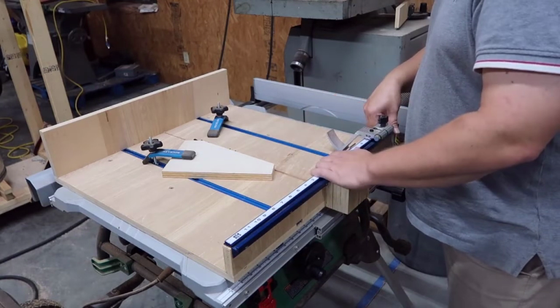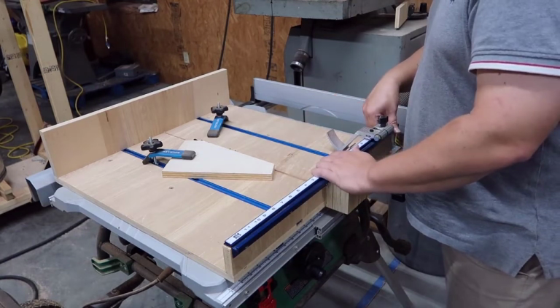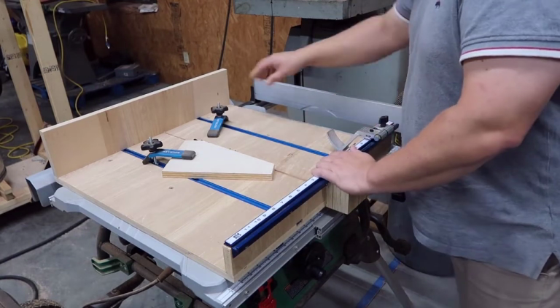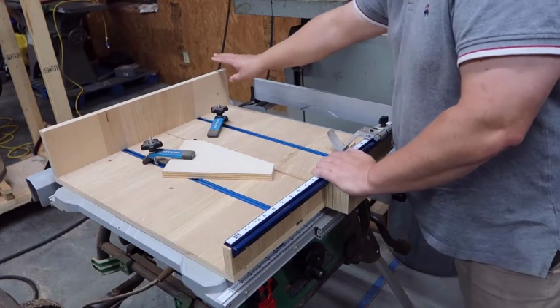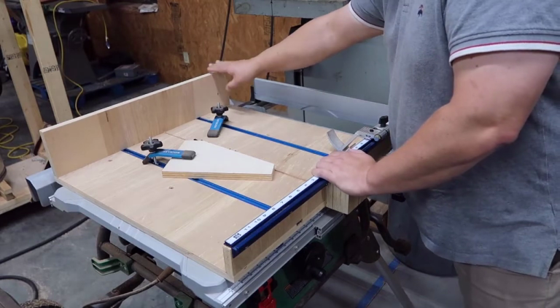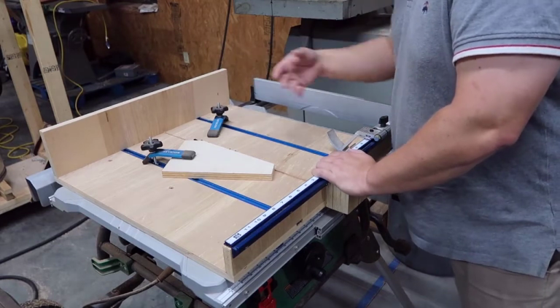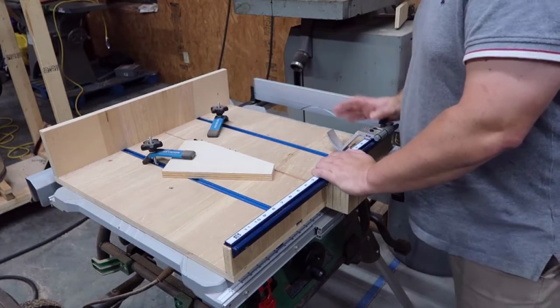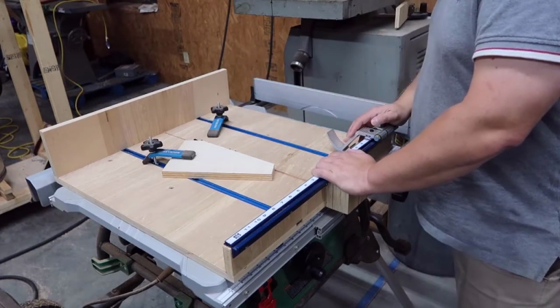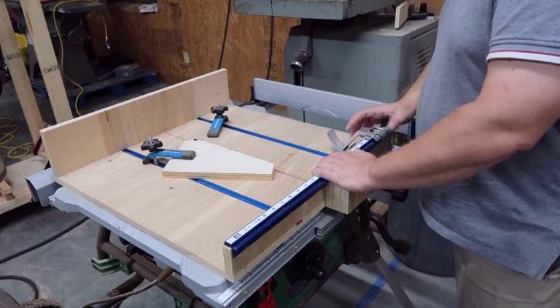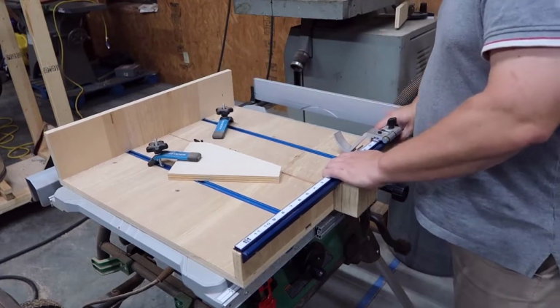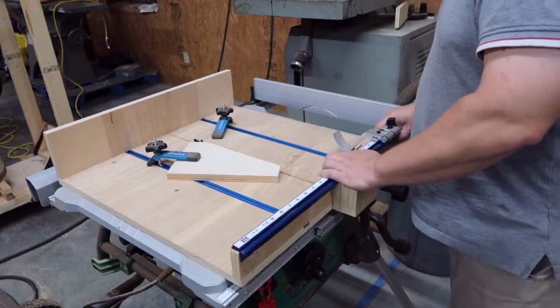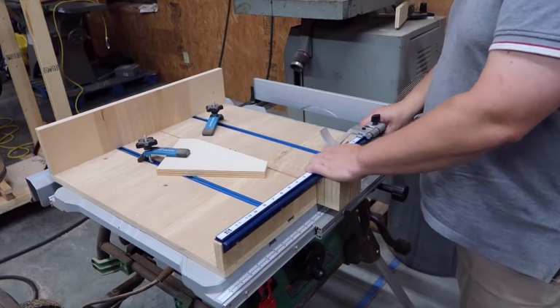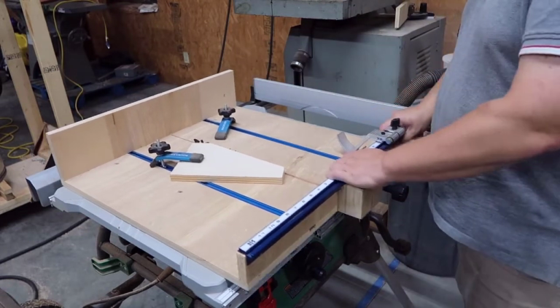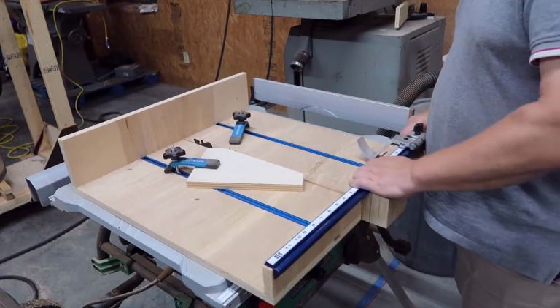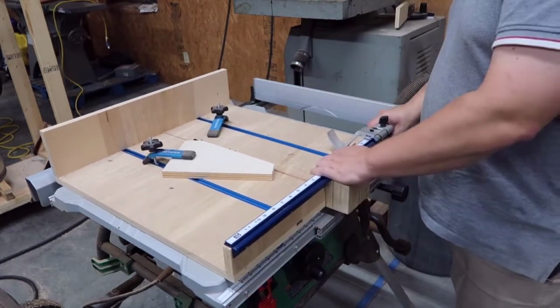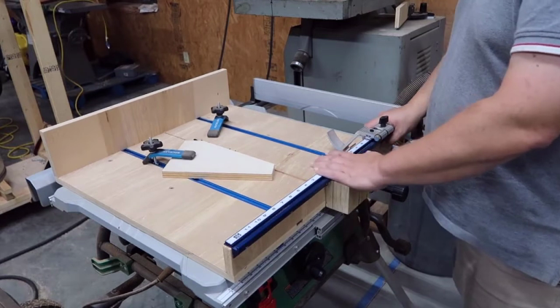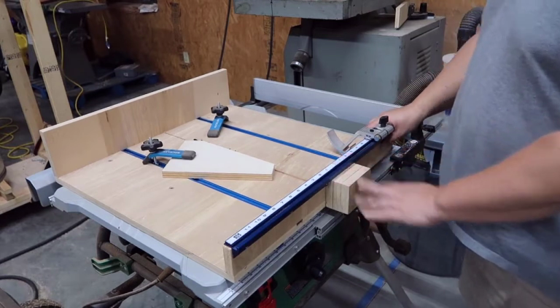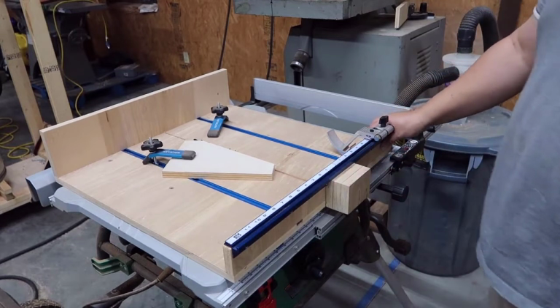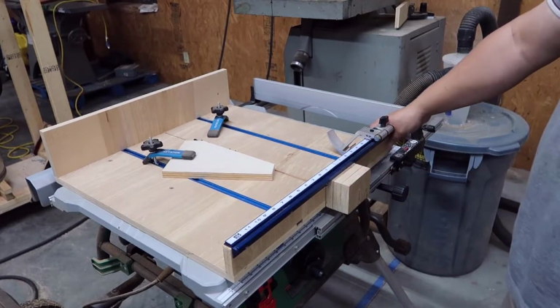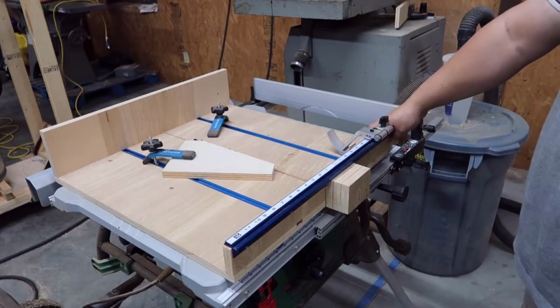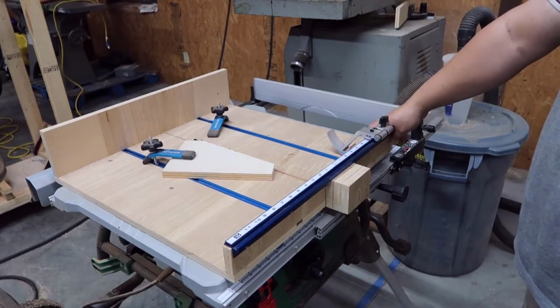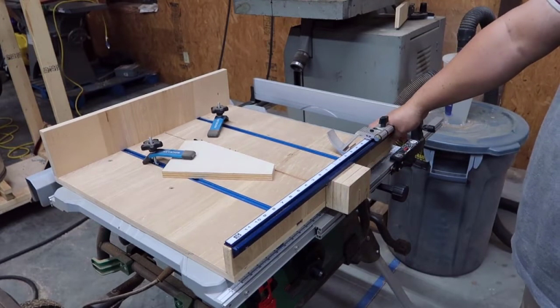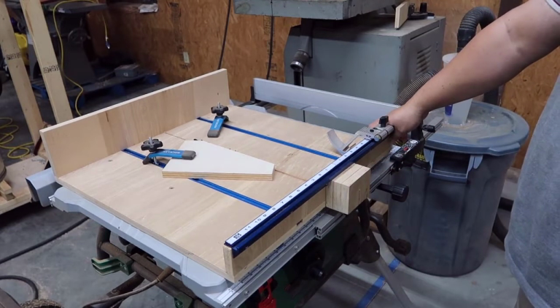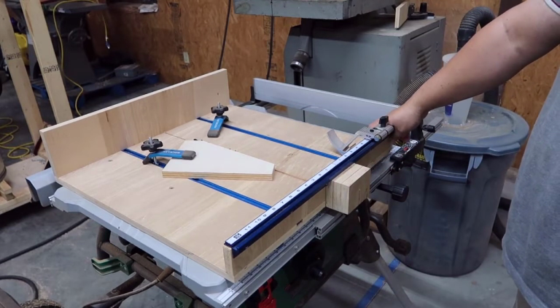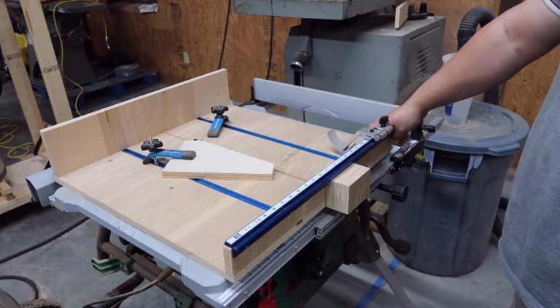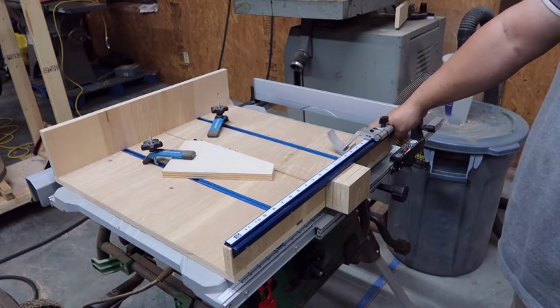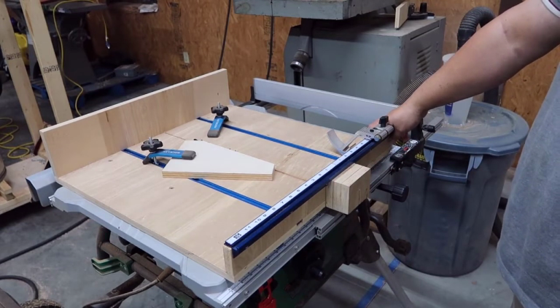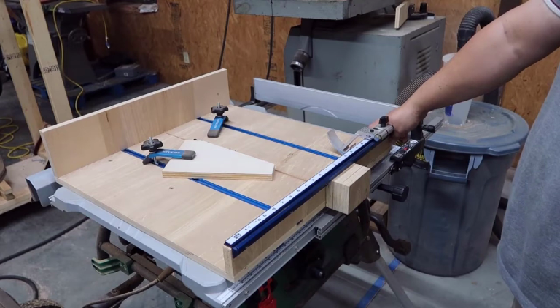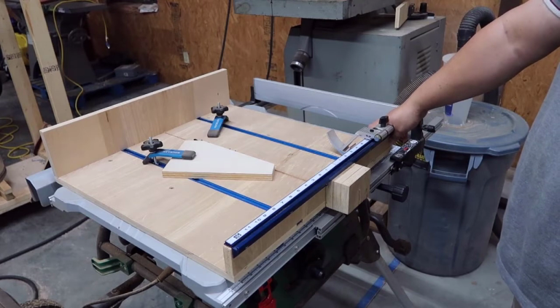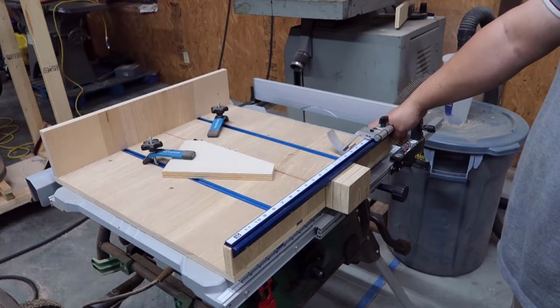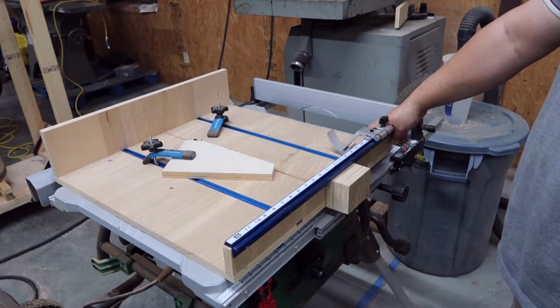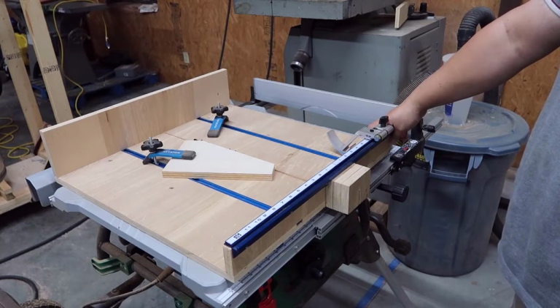From your blade — this part you don't really care about. I've been using this for a while and it's still working great. That's what I used to be able to cut small parts for my coat hanger.